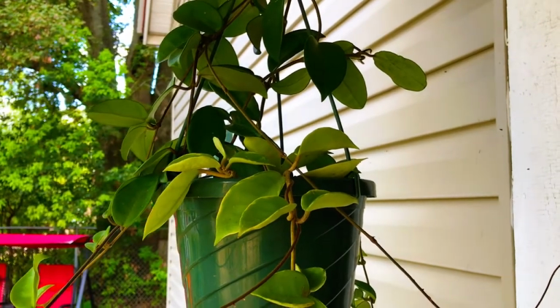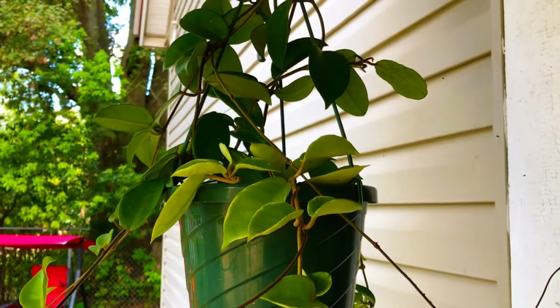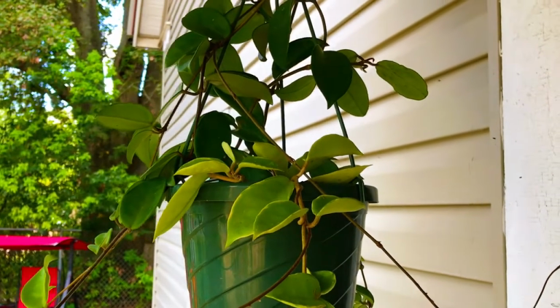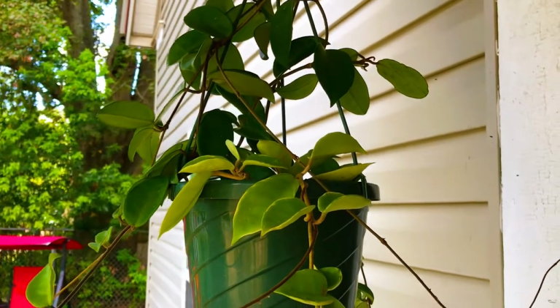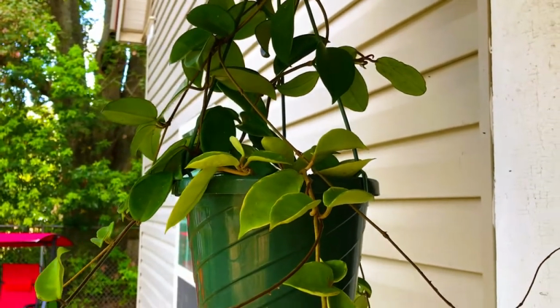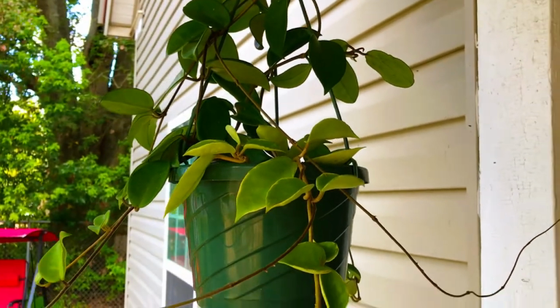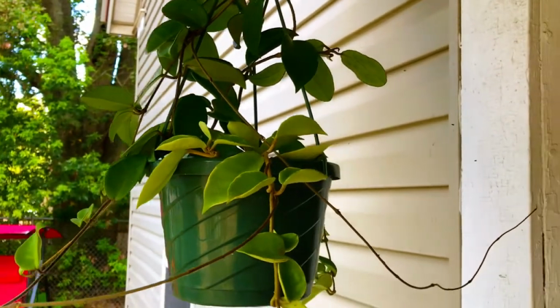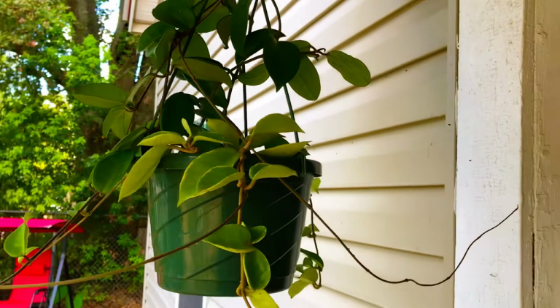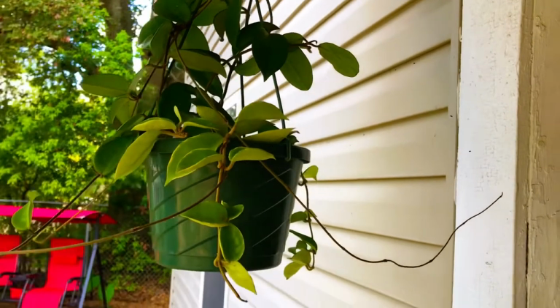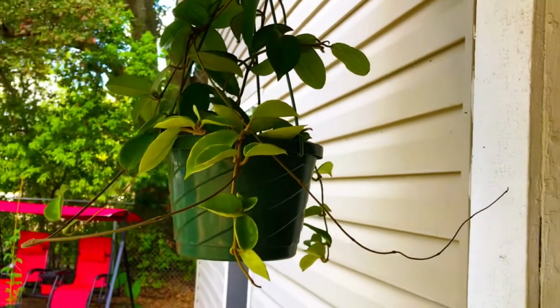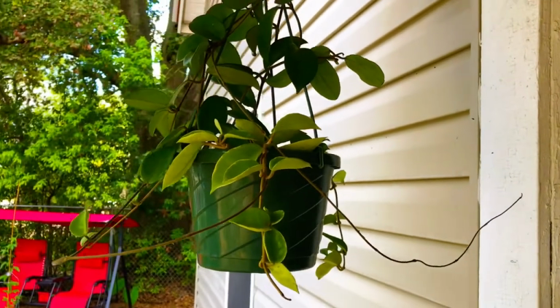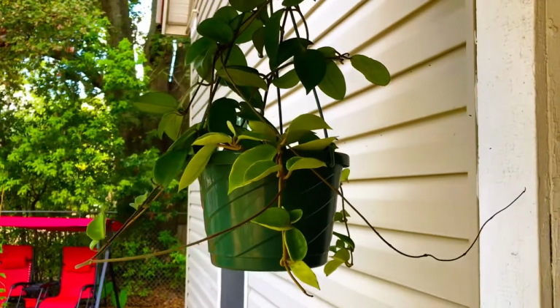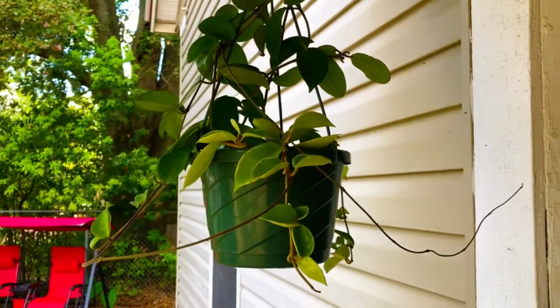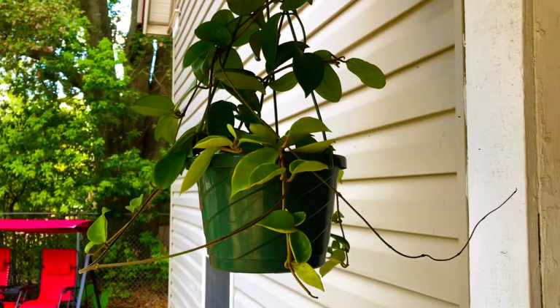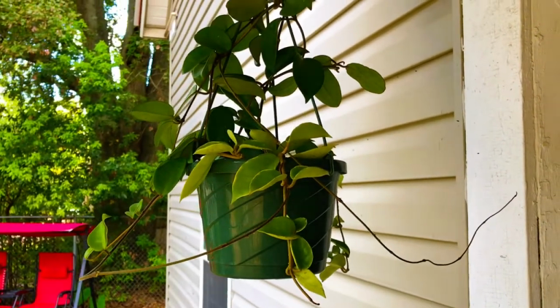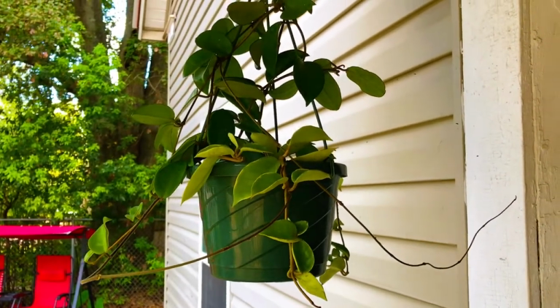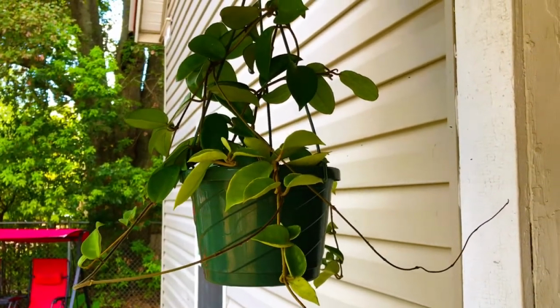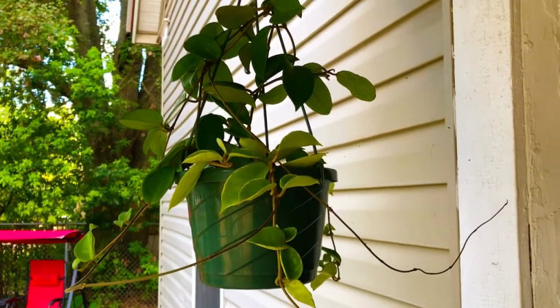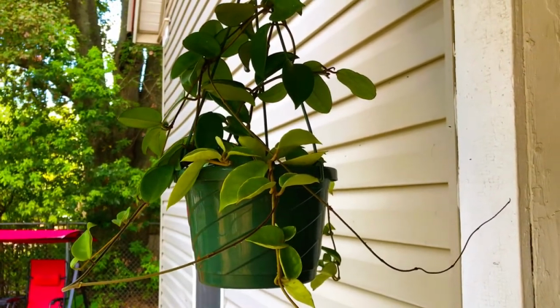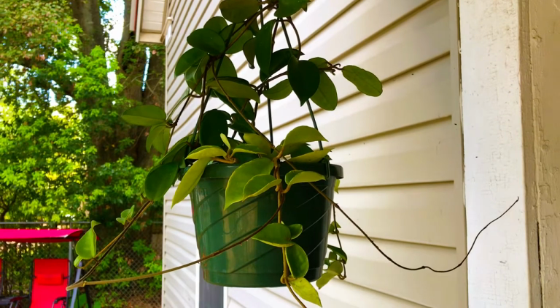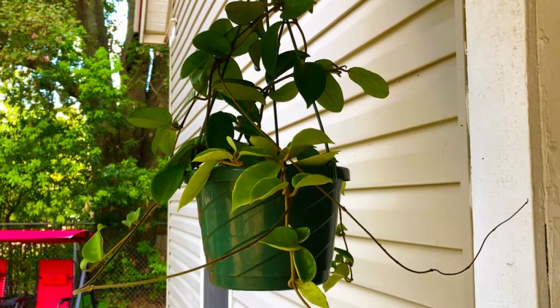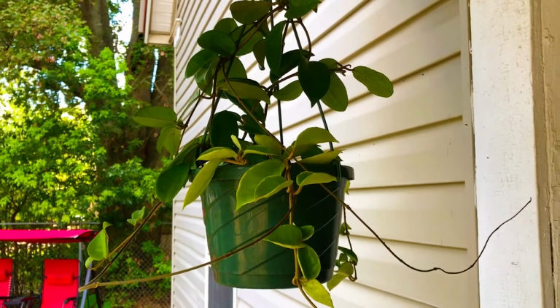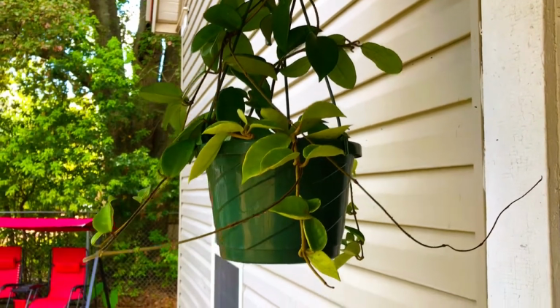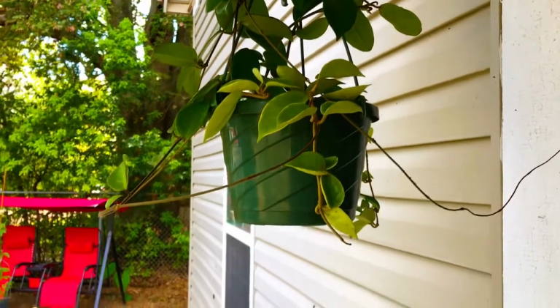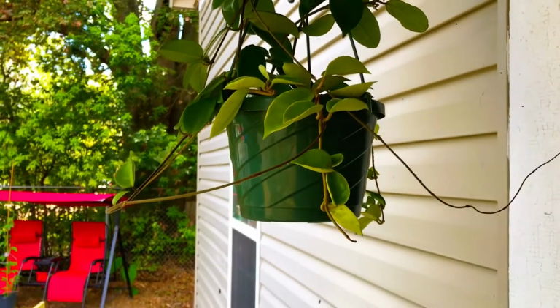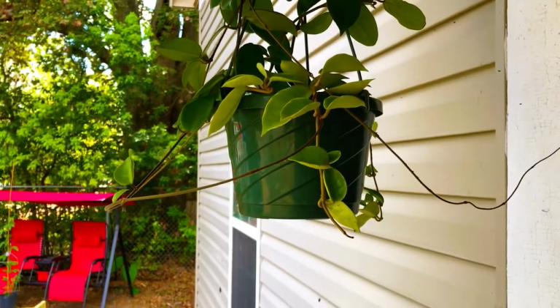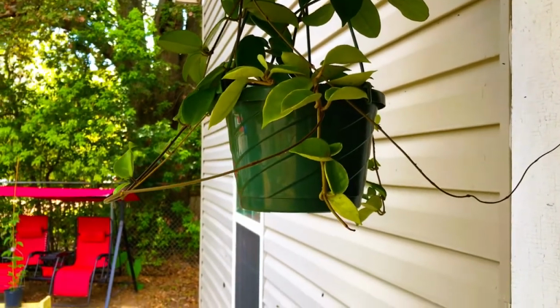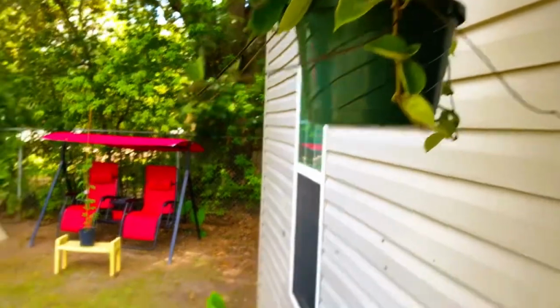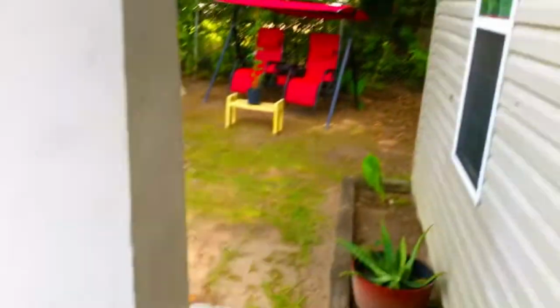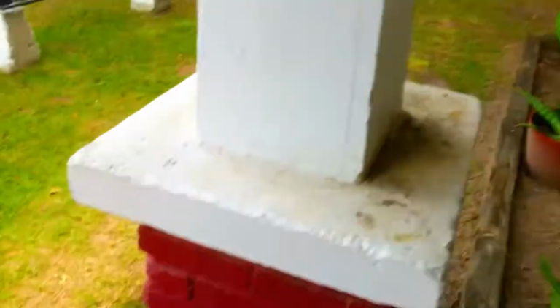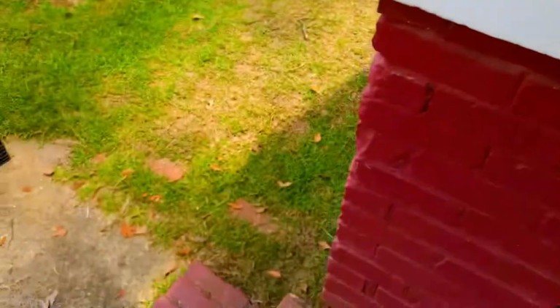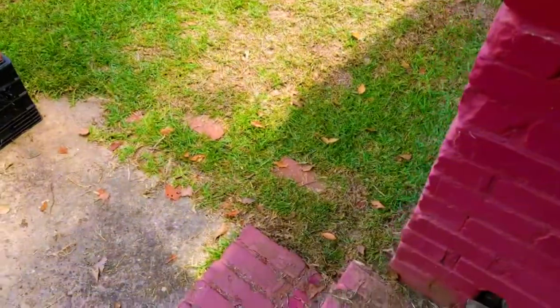Greetings, container gardening grow family! In today's episode of the More You Grow Container Gardening, we're so excited to bring you guys along for a second peek at our Passiflora incarnata as she comes into blossom for us.